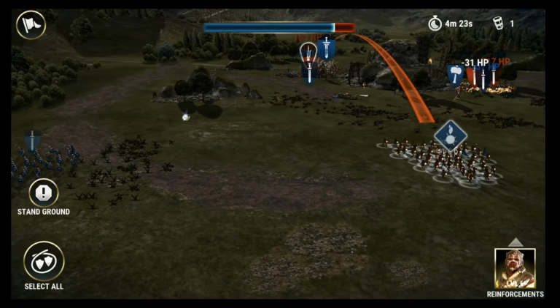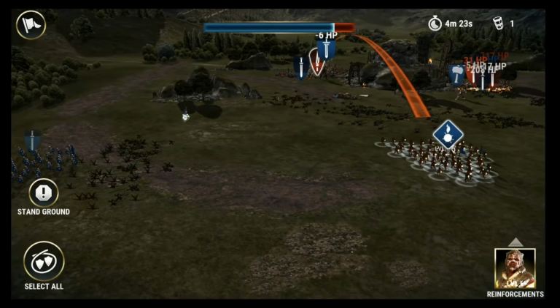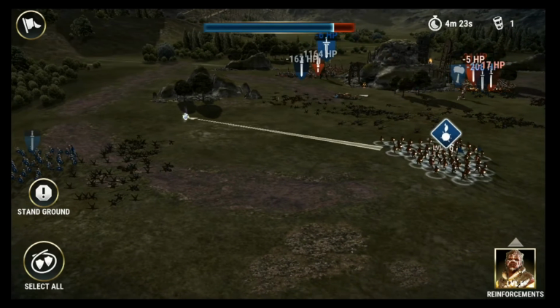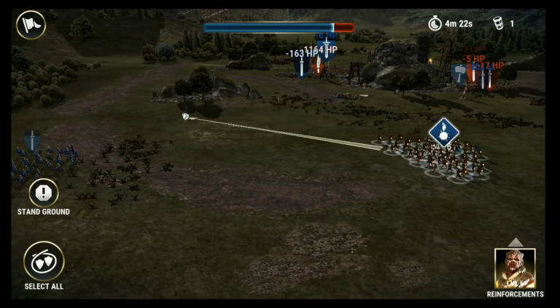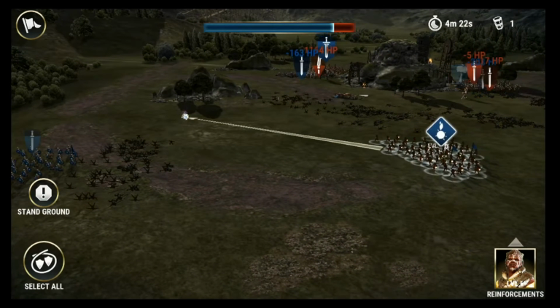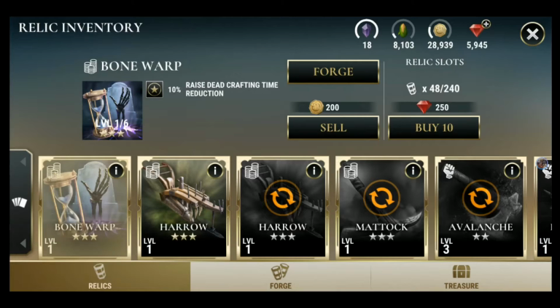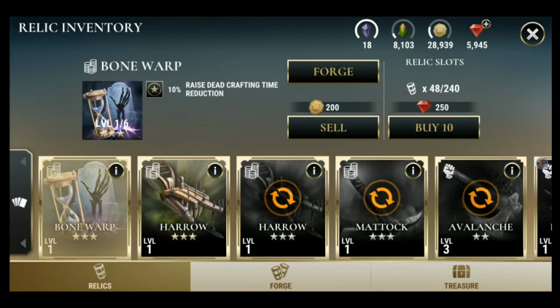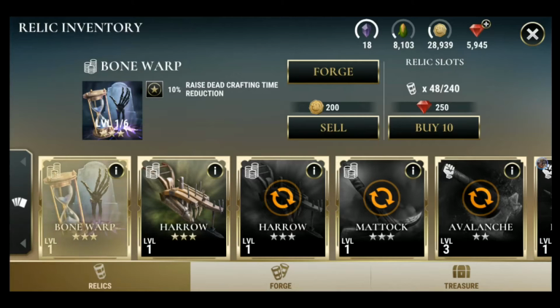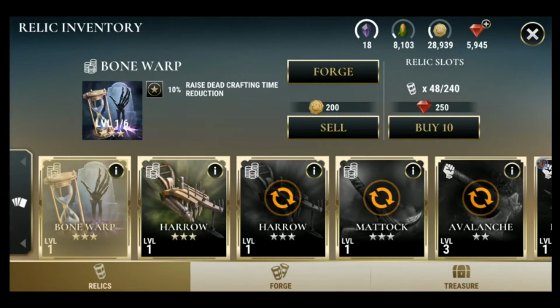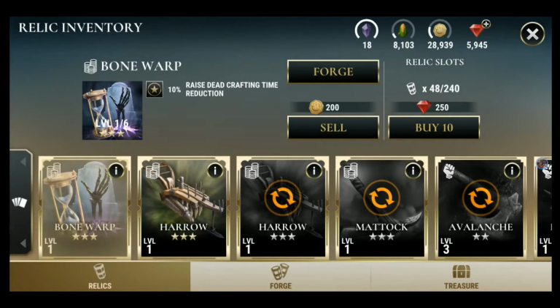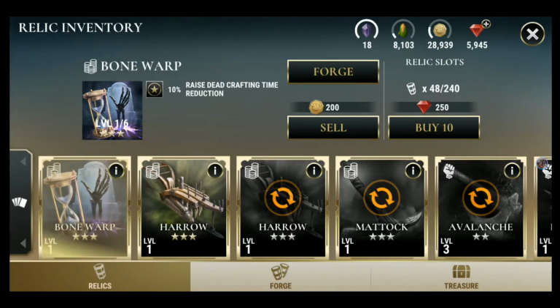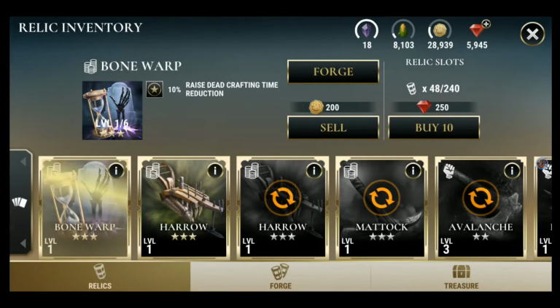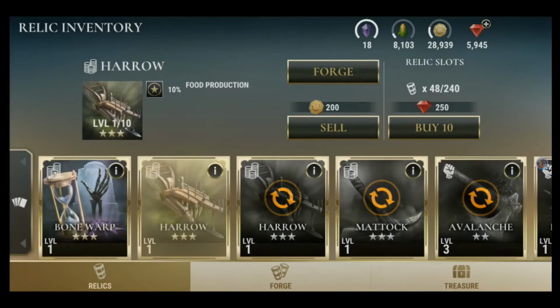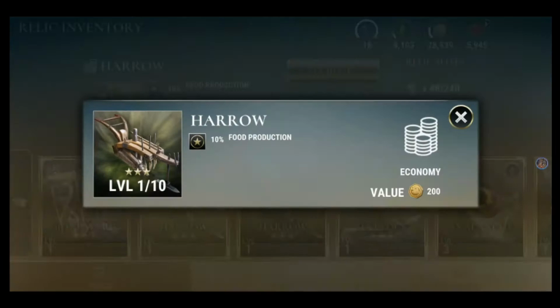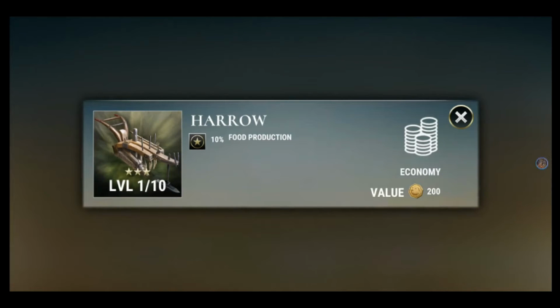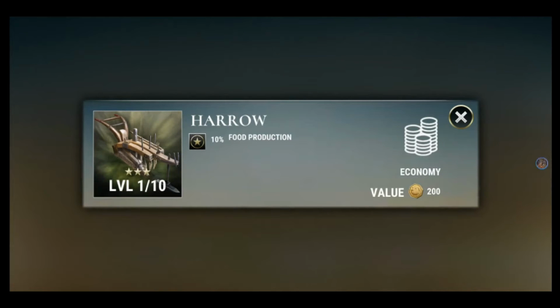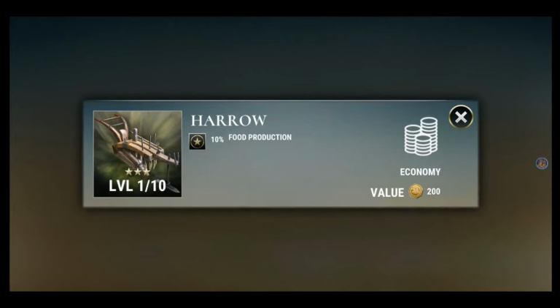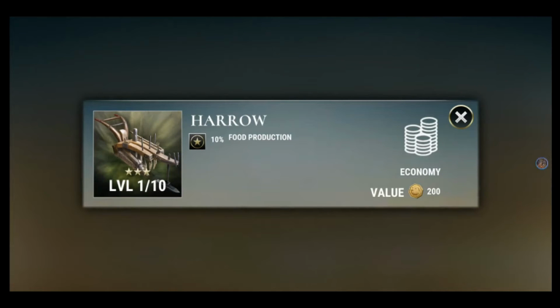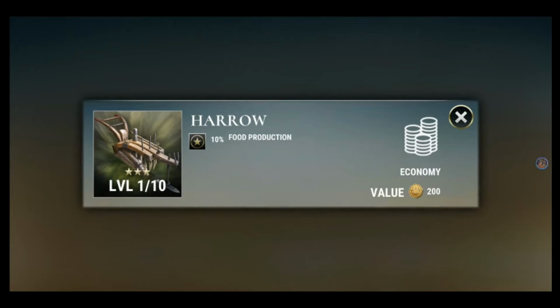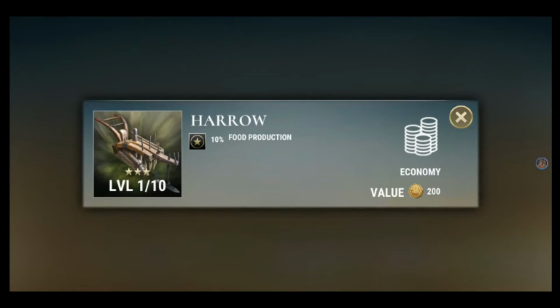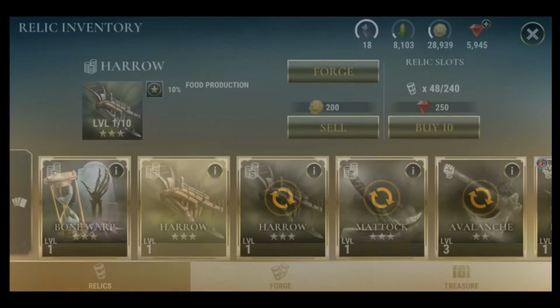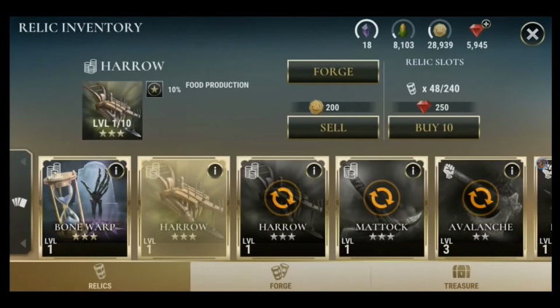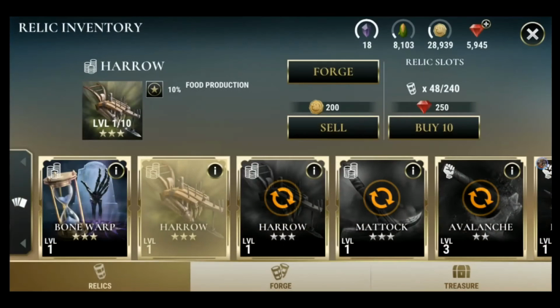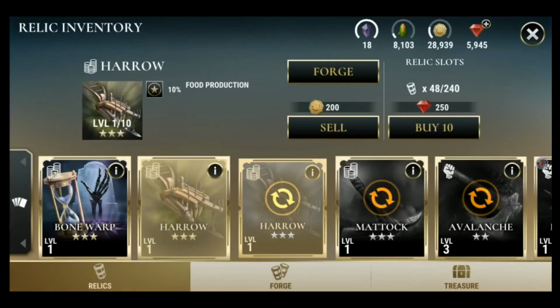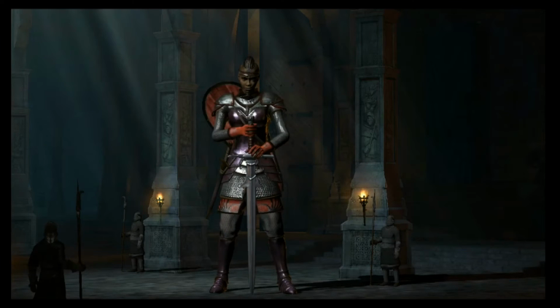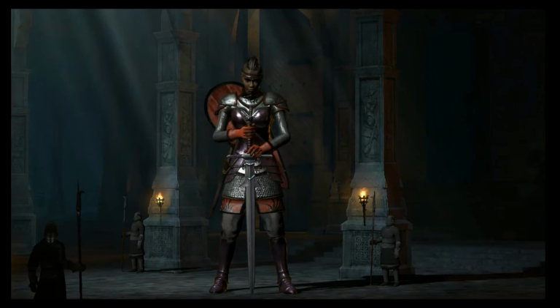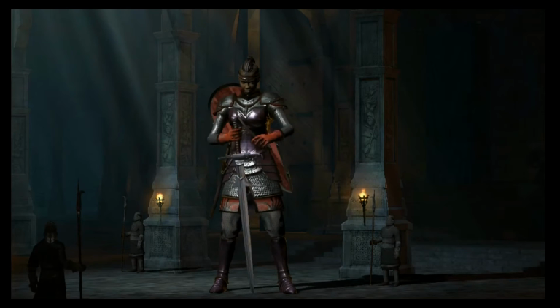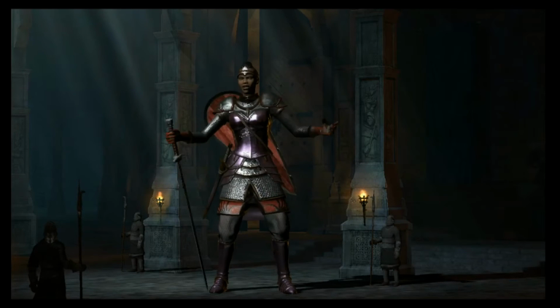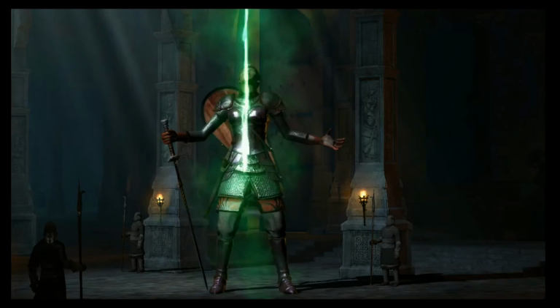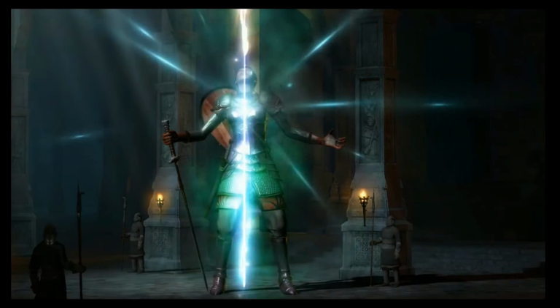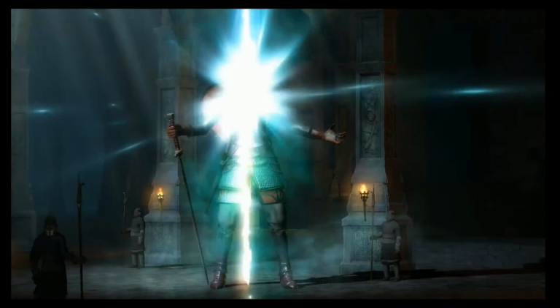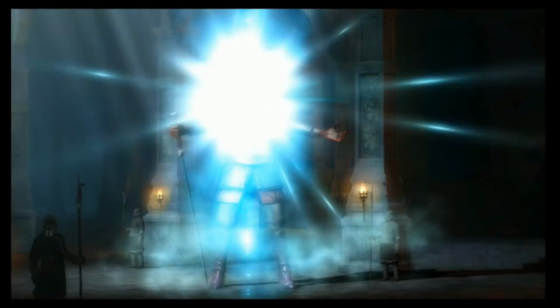Your units and Titans can level up as you progress through the game, making them stronger. You can use relics gained from battle to give your Titans boosts such as damage increase and additional health.